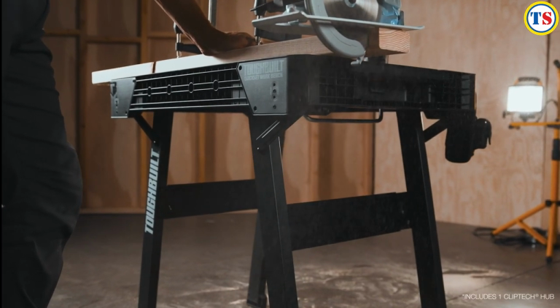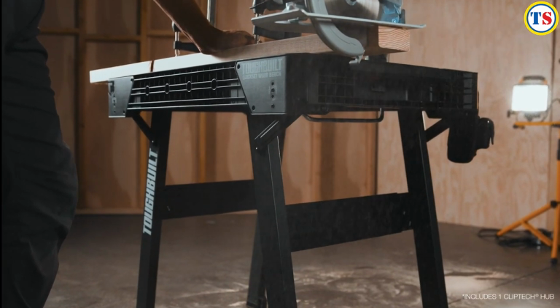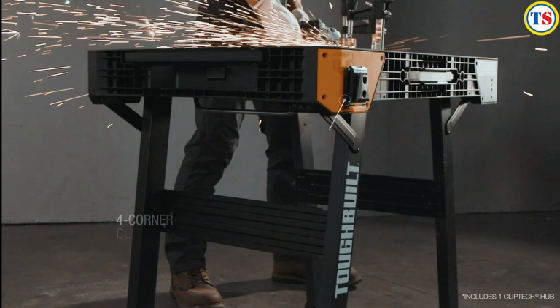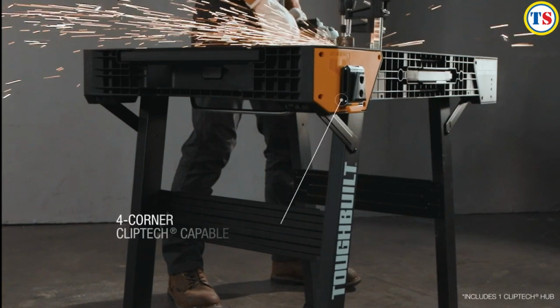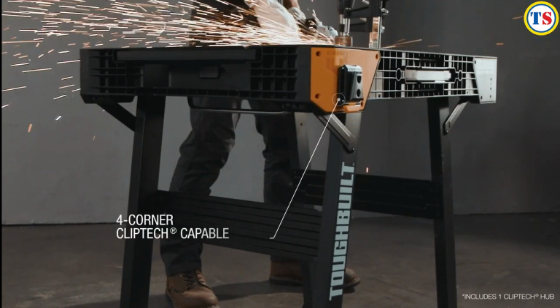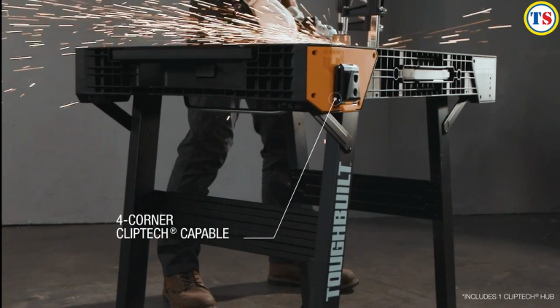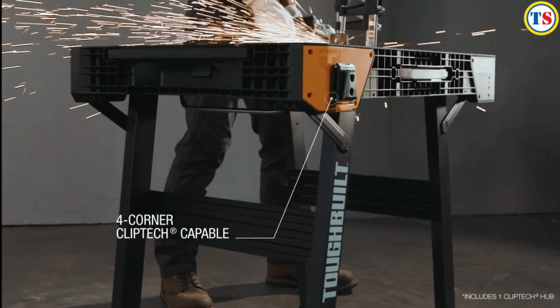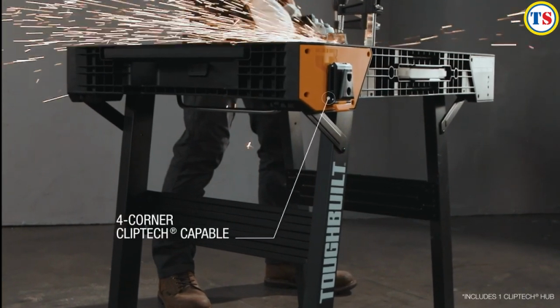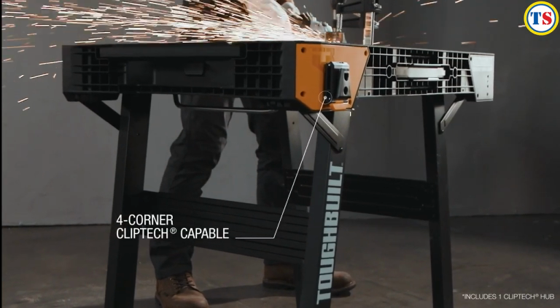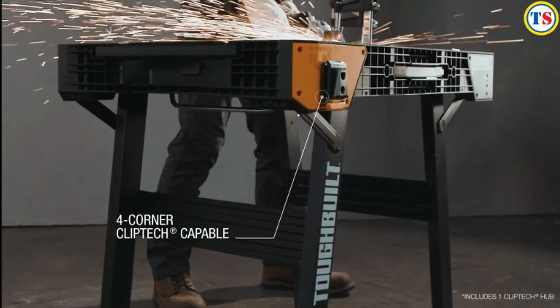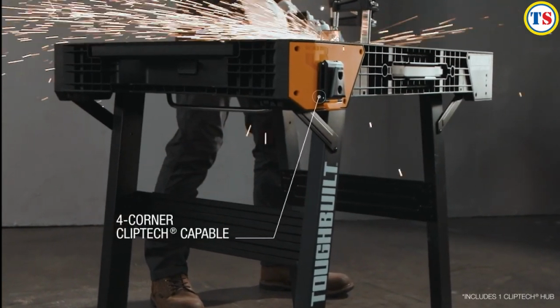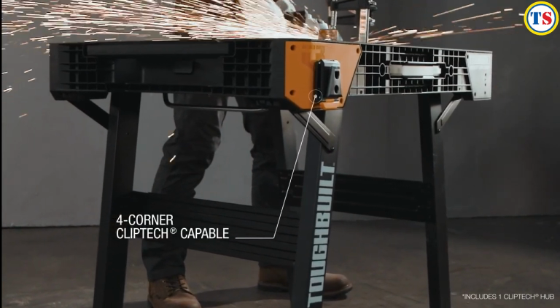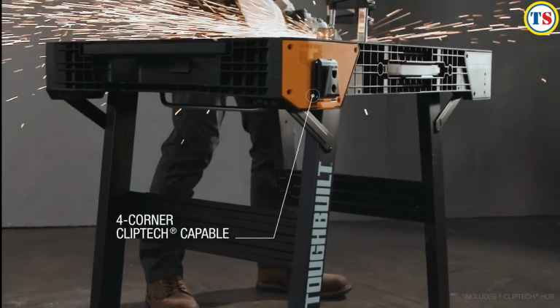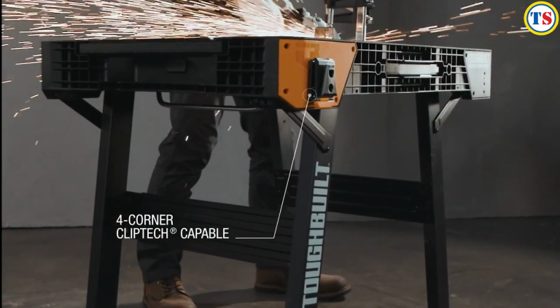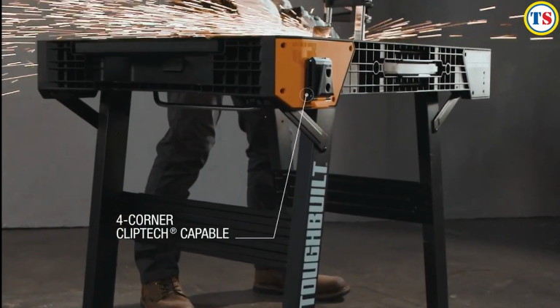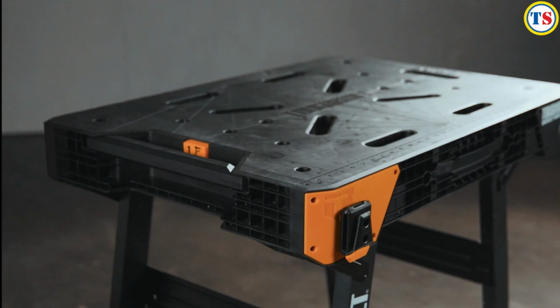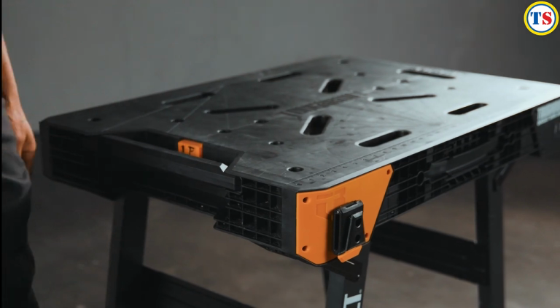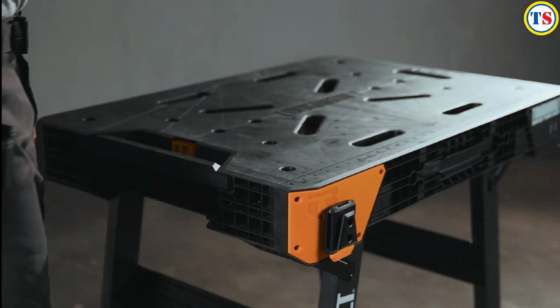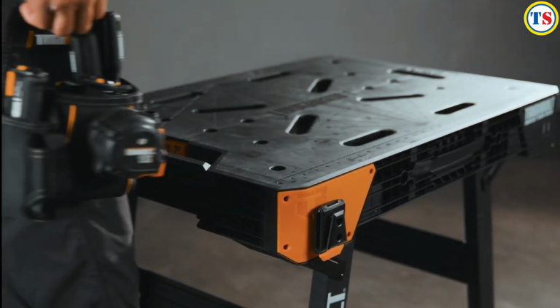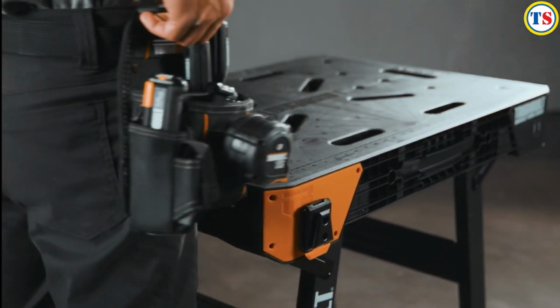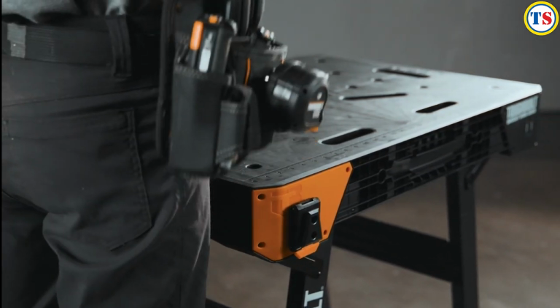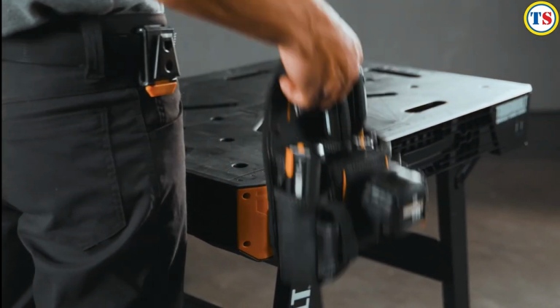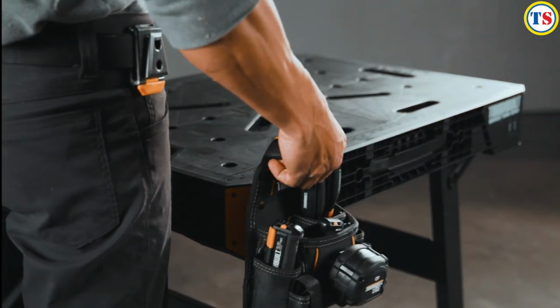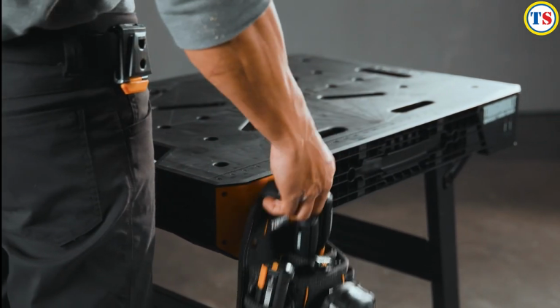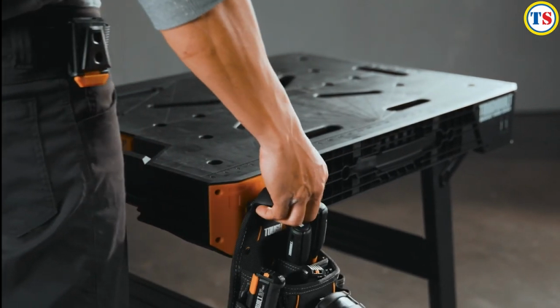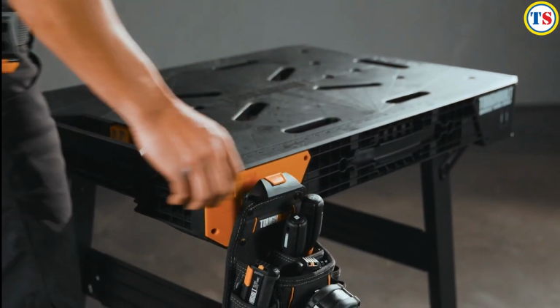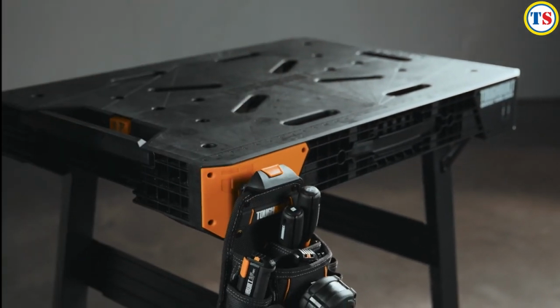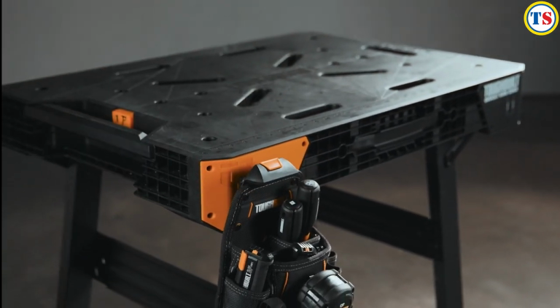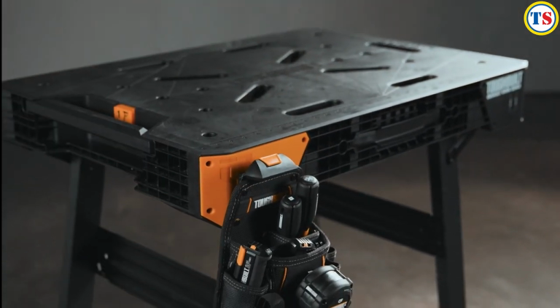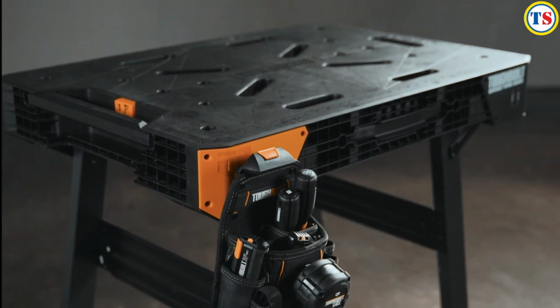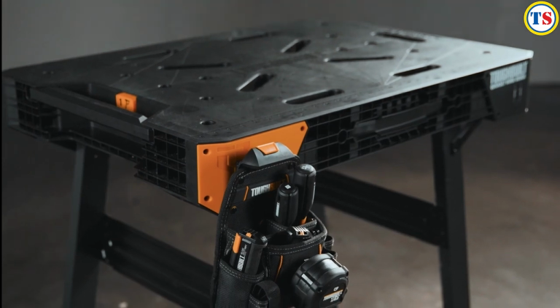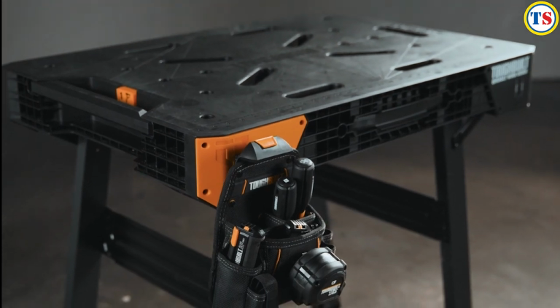The workbench also features ClipTac connection technology at every corner. With any ClipTac hub, Tough Built Pouches and Holsters can be hung to keep tools and supplies within easy reach.